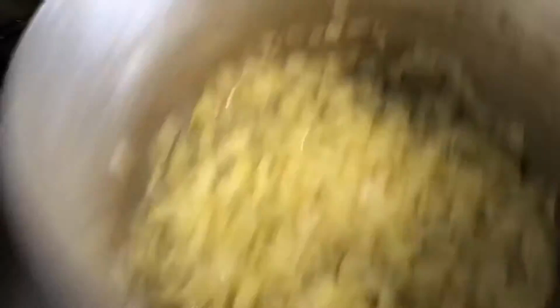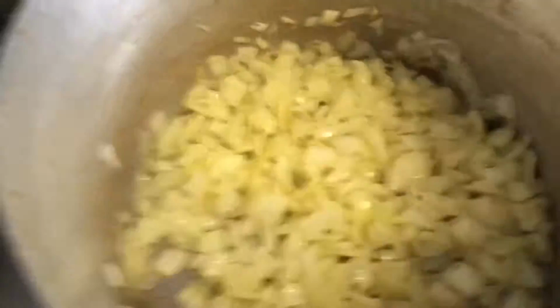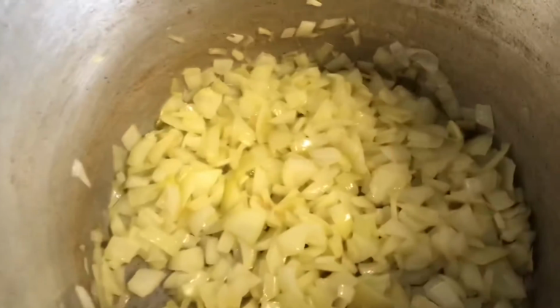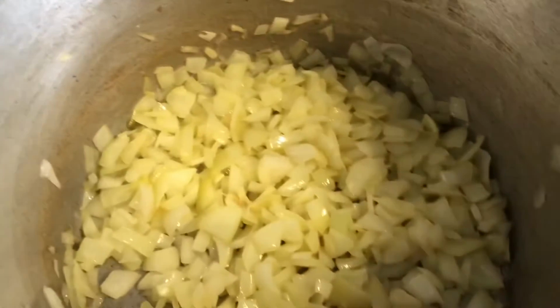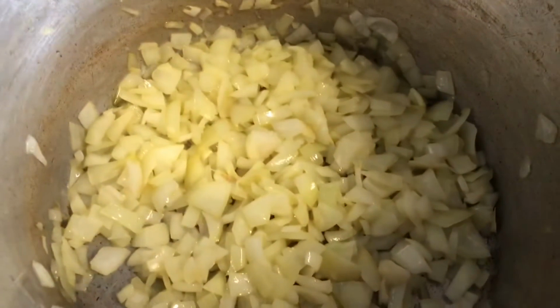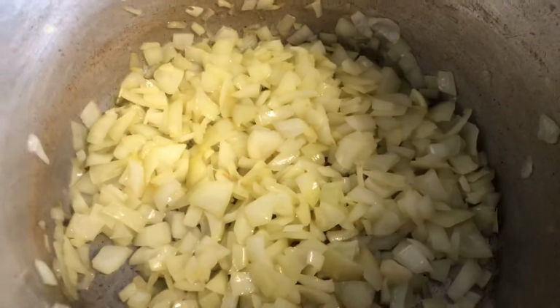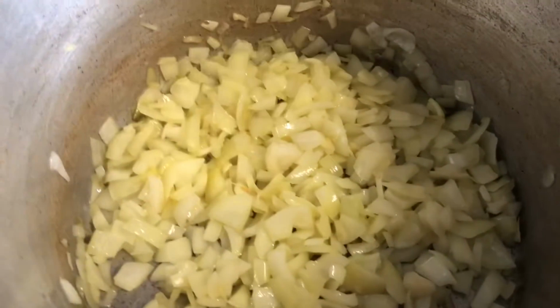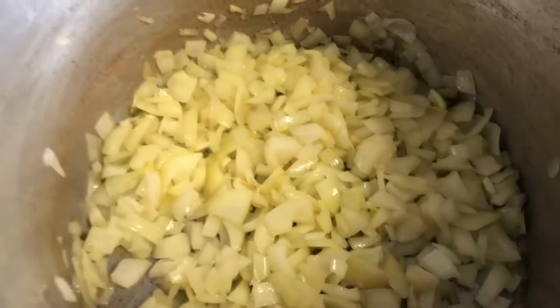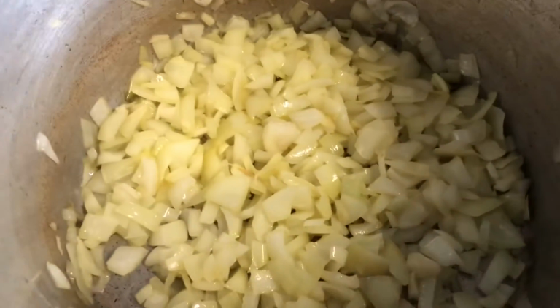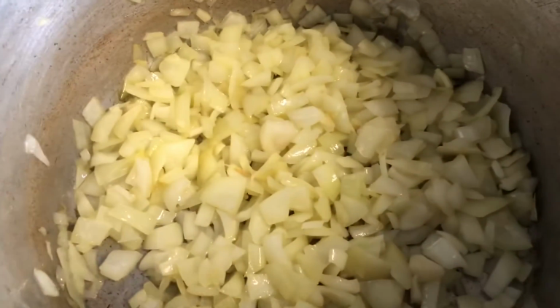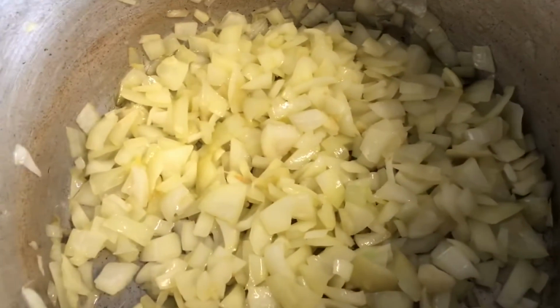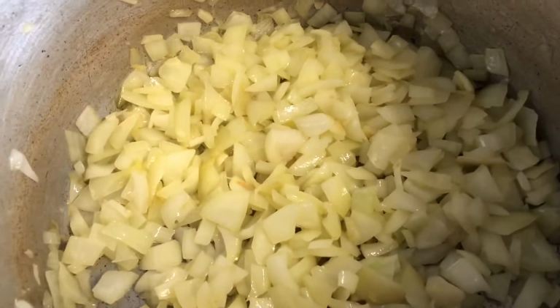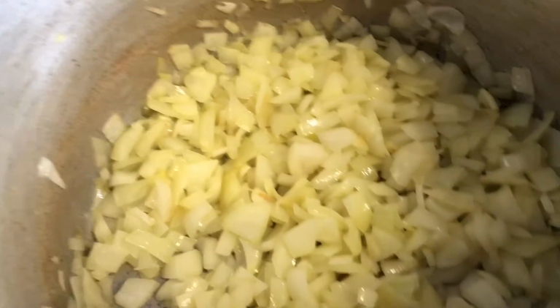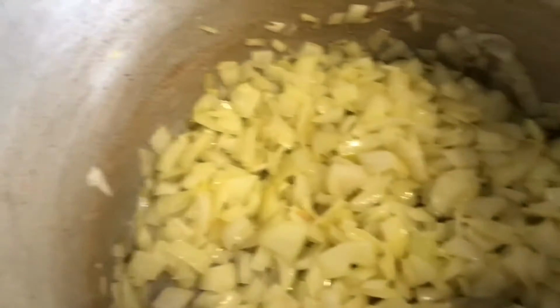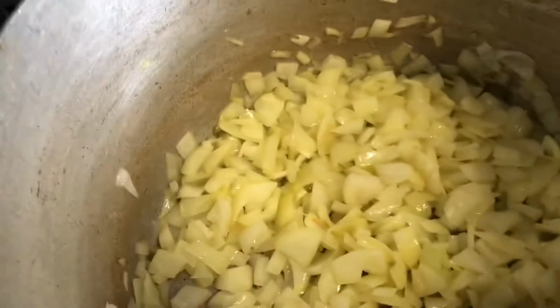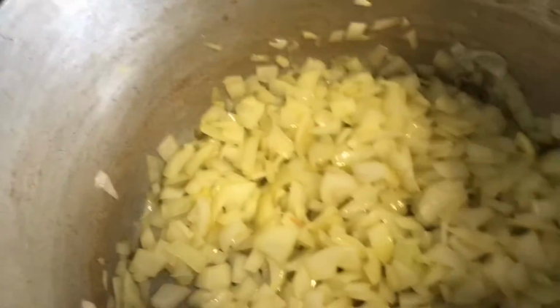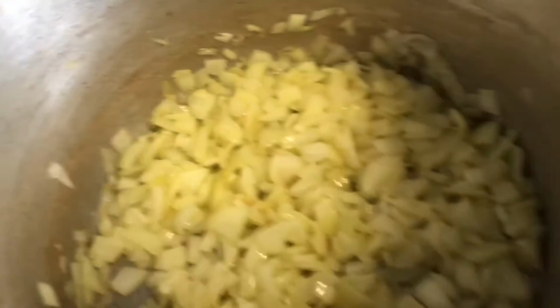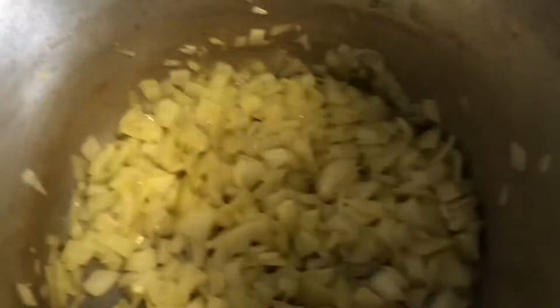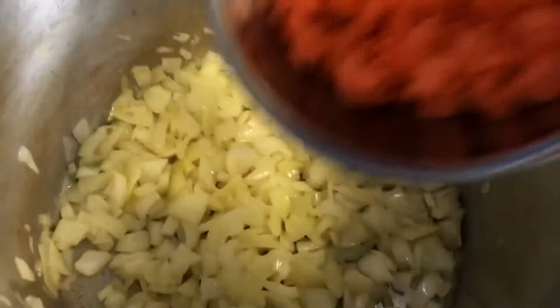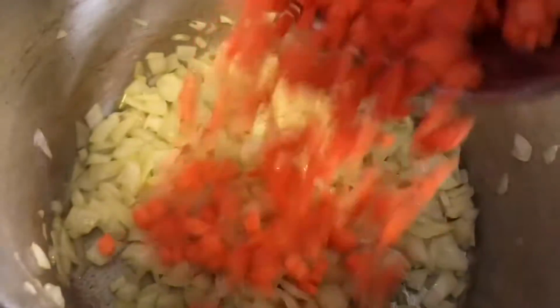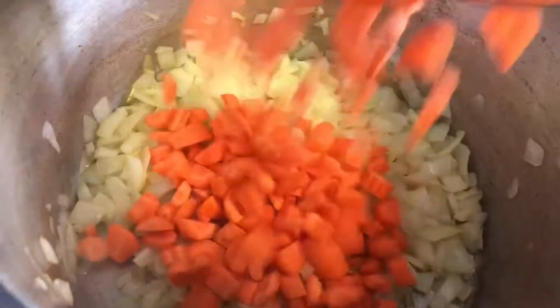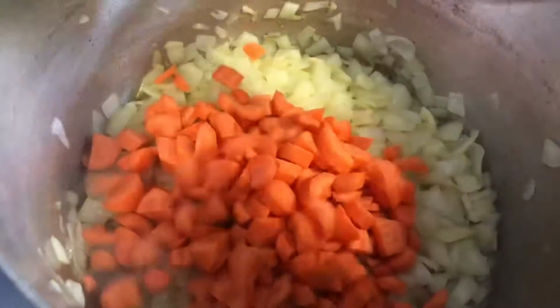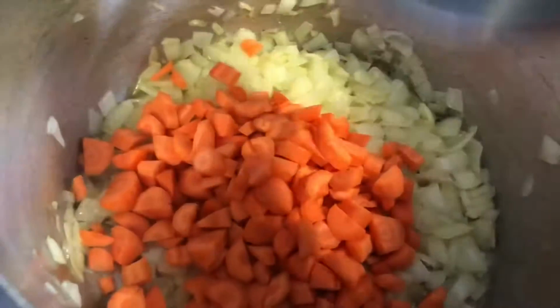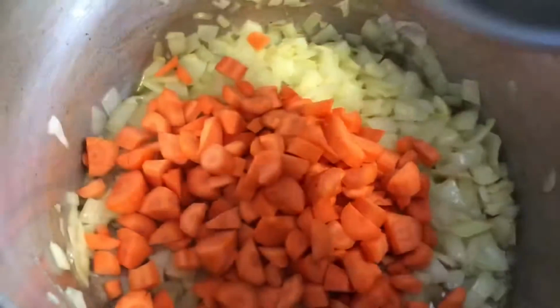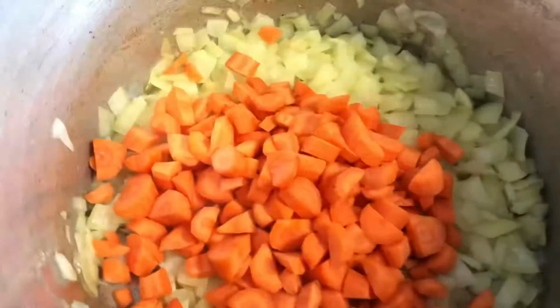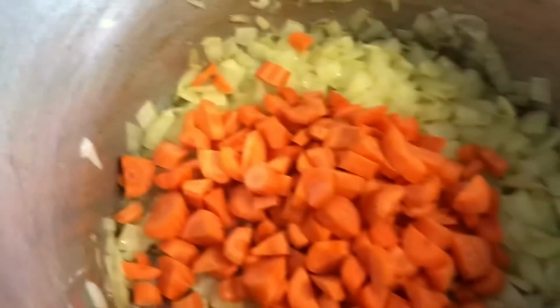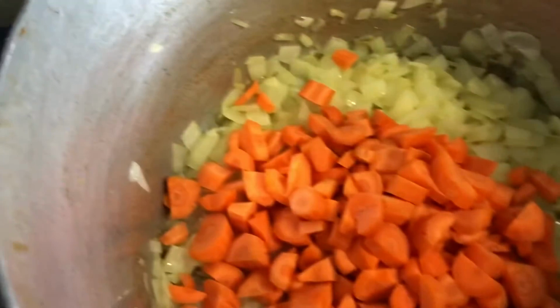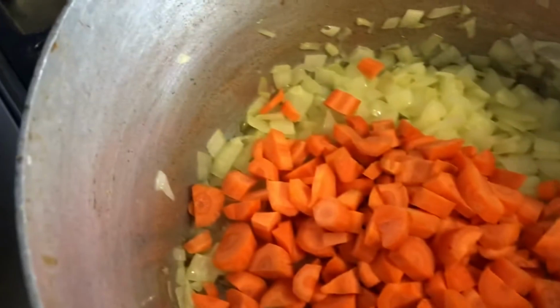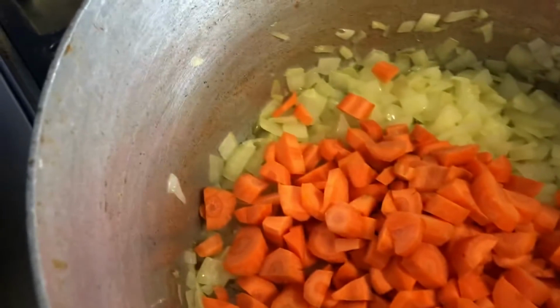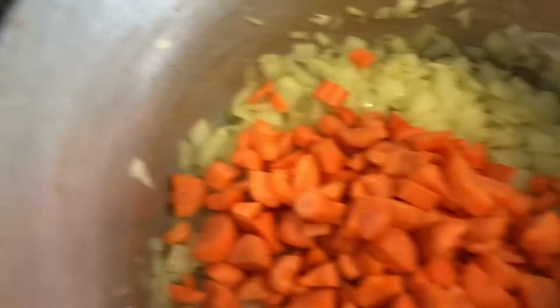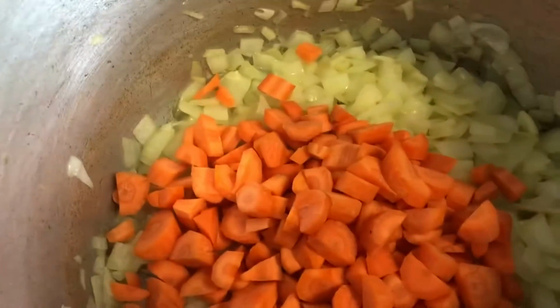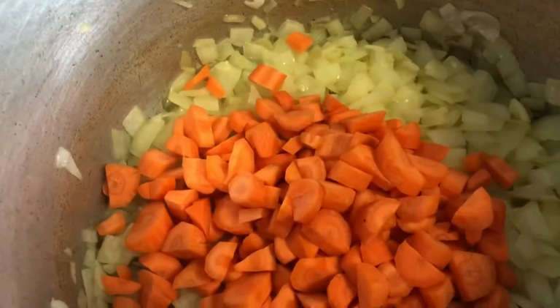Our onions are translucent and even getting a light golden color, so we're gonna add in our carrots and sauté those as well until they get a bit tender.